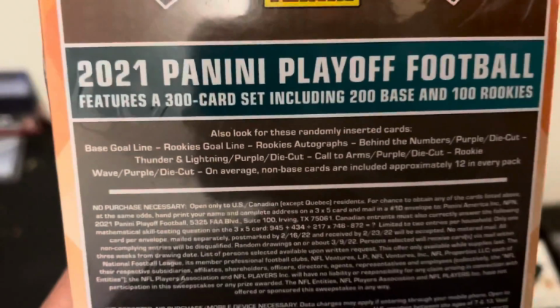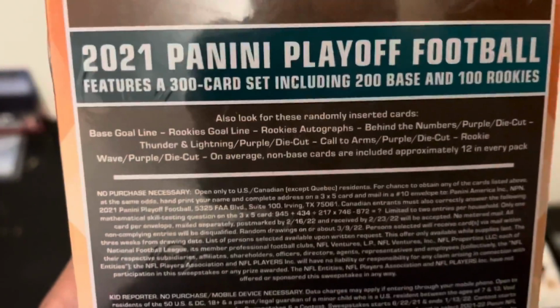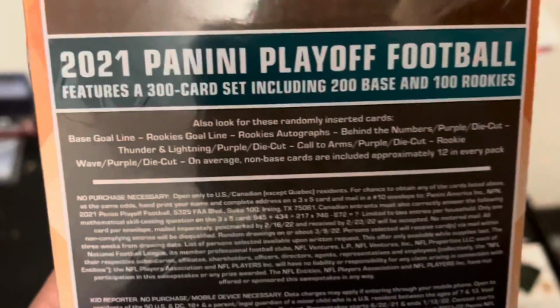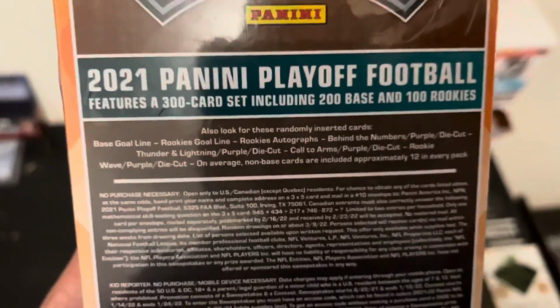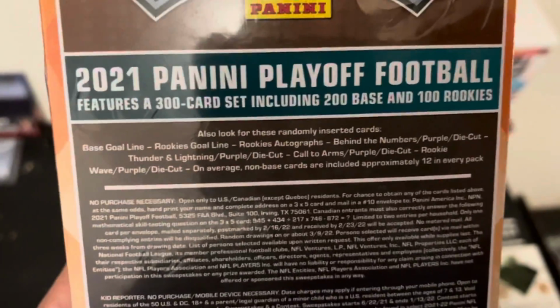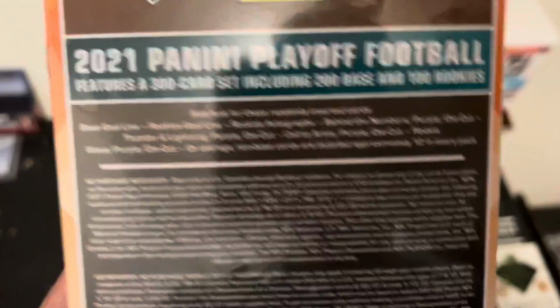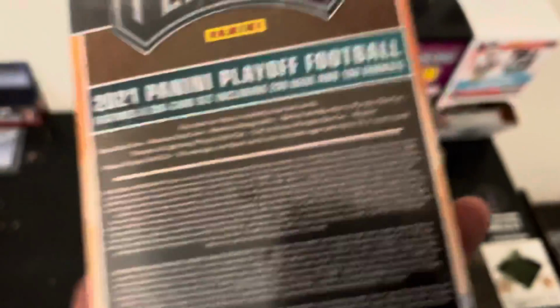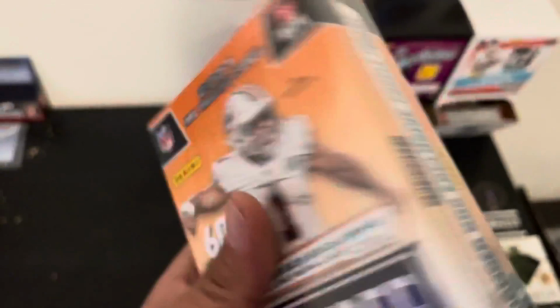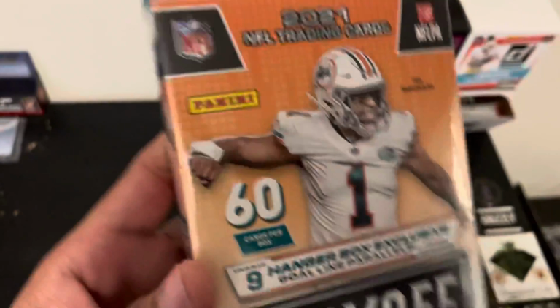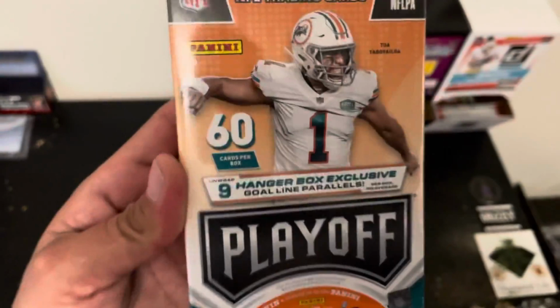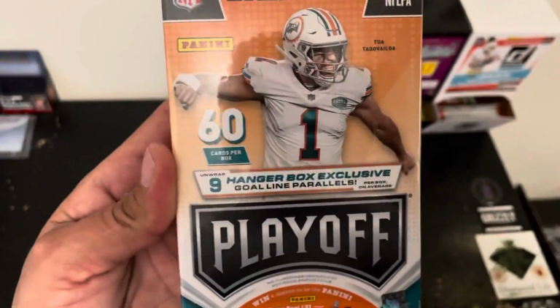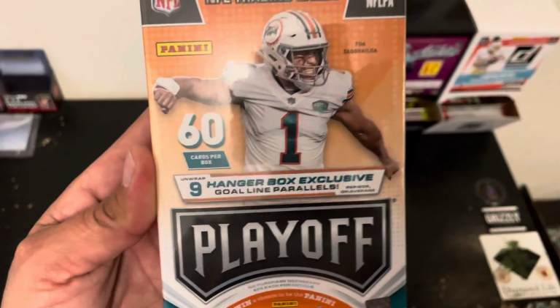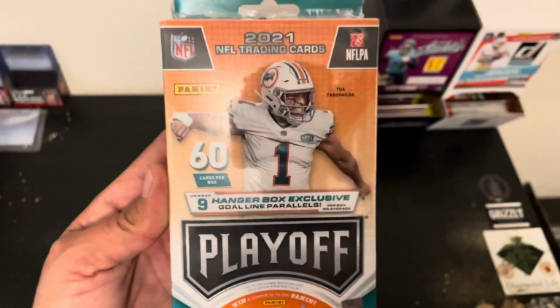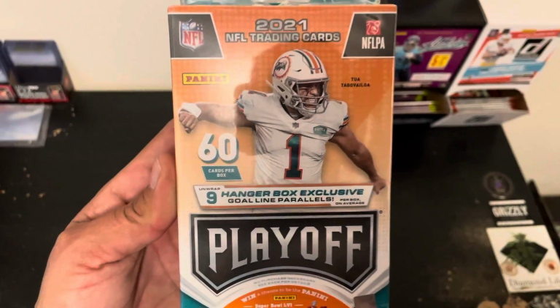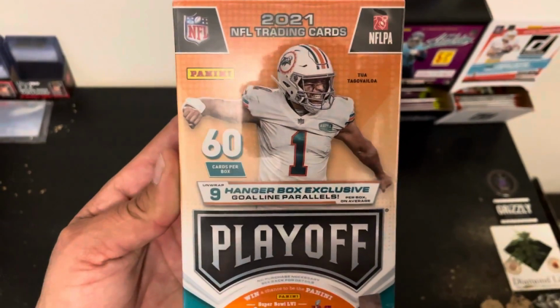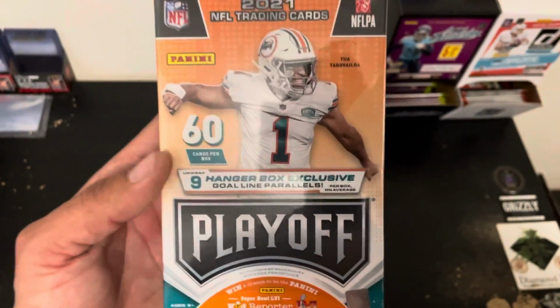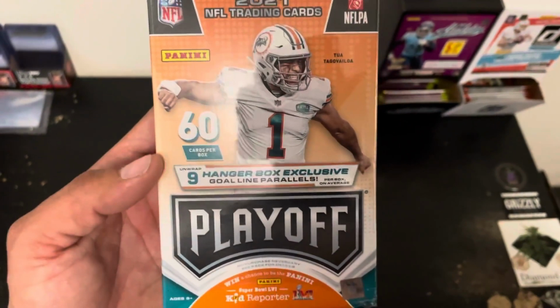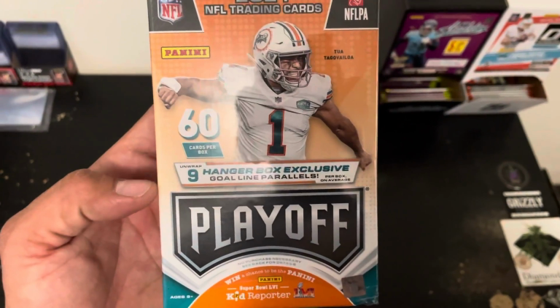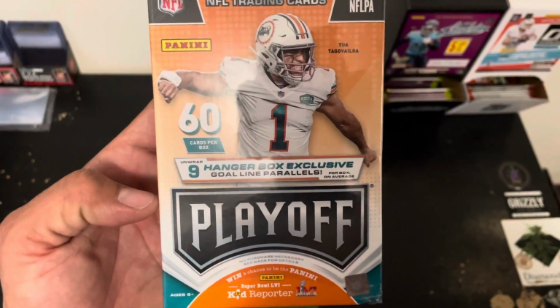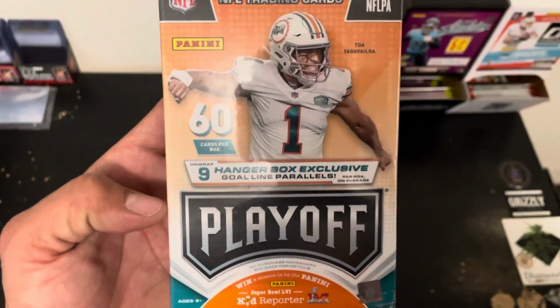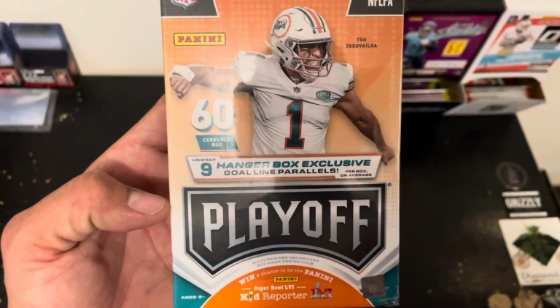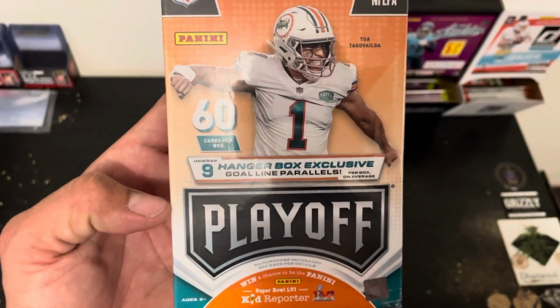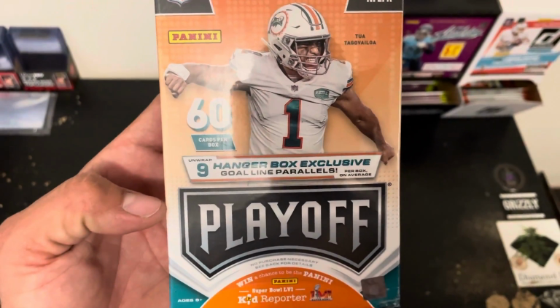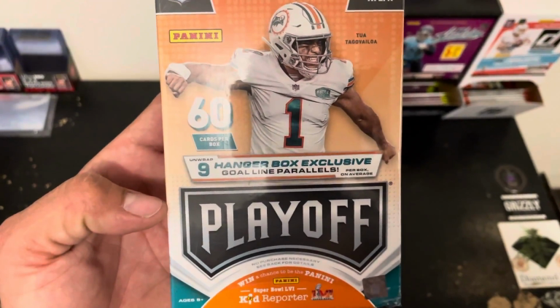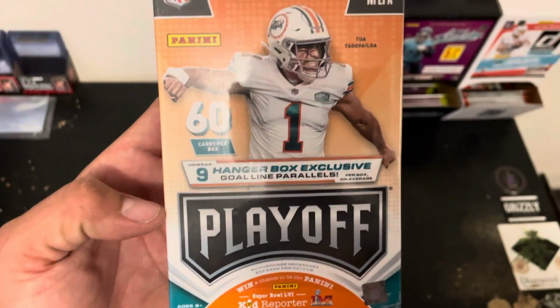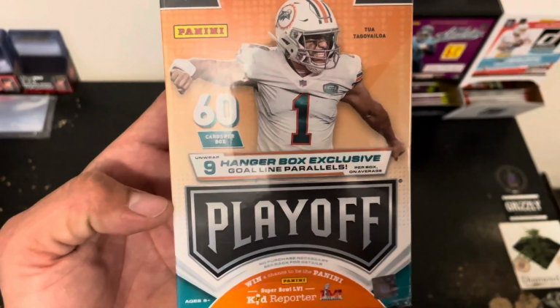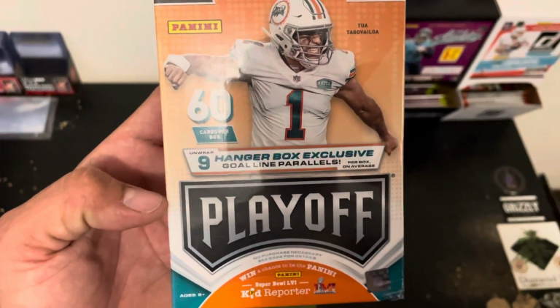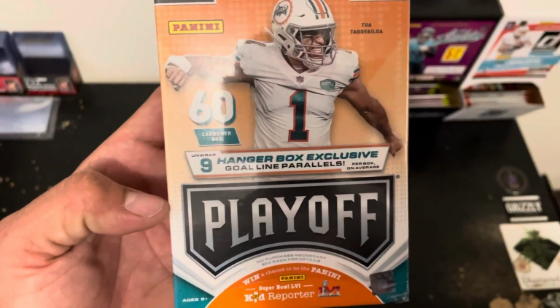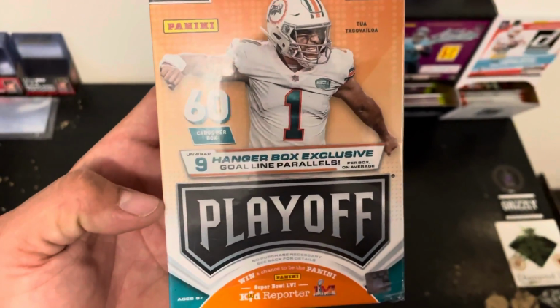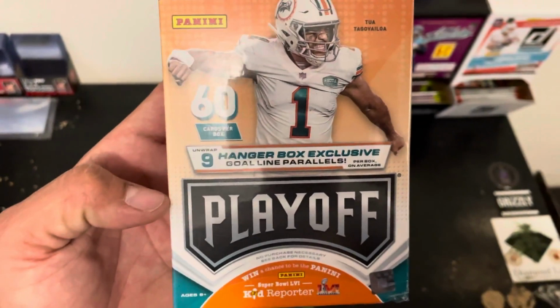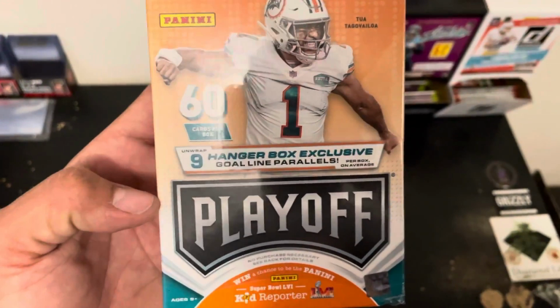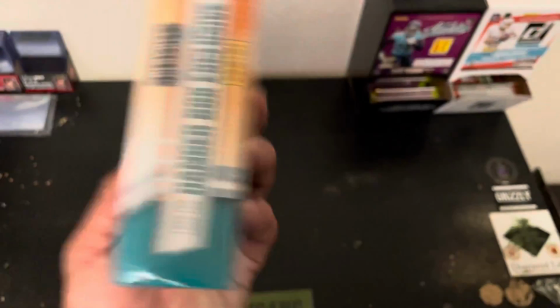You get them at retail, but you've got to get really lucky and be one of the first ones. So yeah, this is a hanger box exclusive — nine gold parallel cards per box on average.